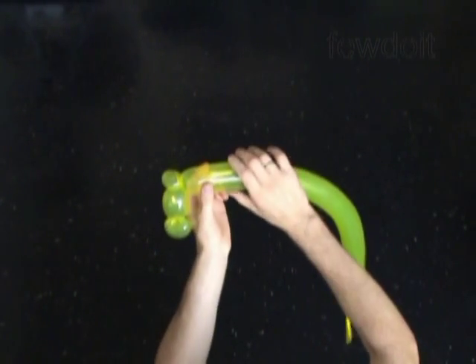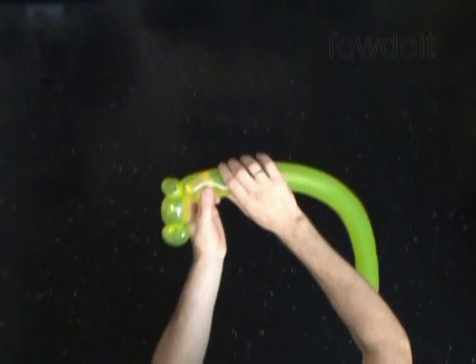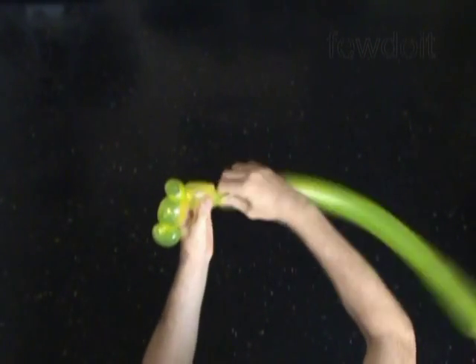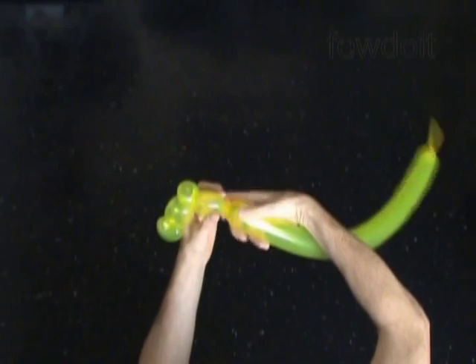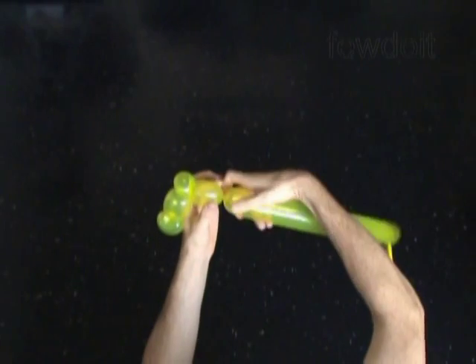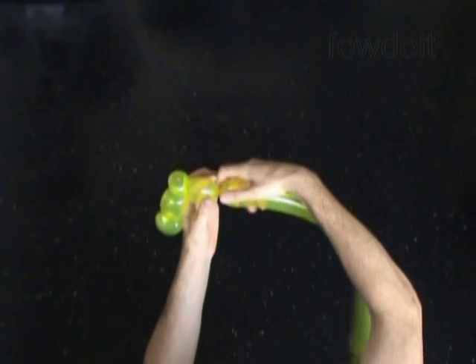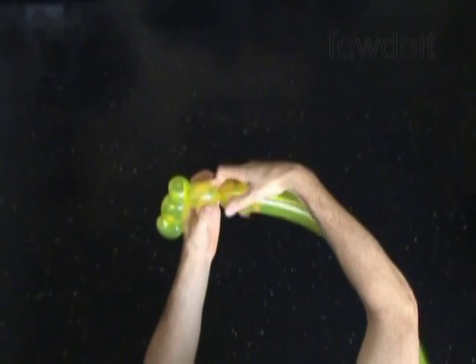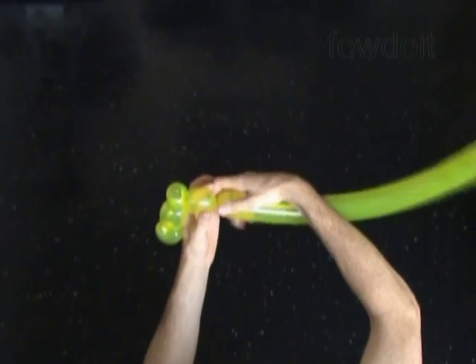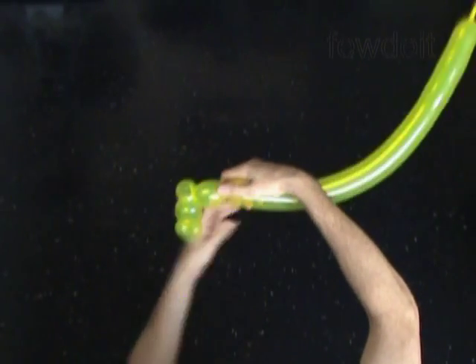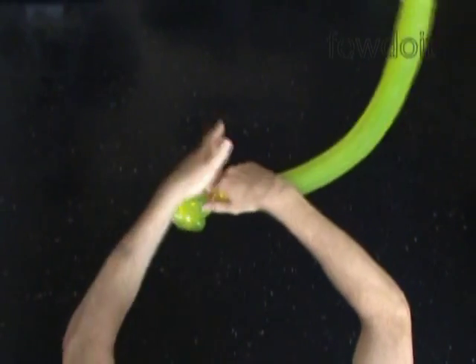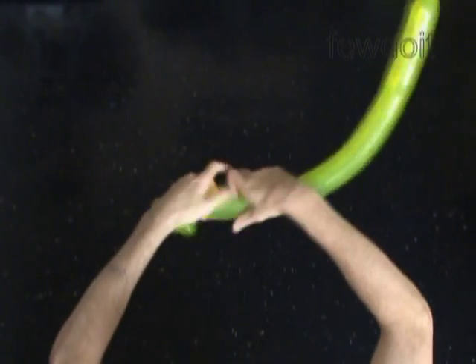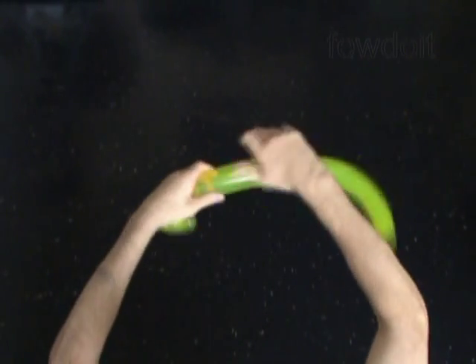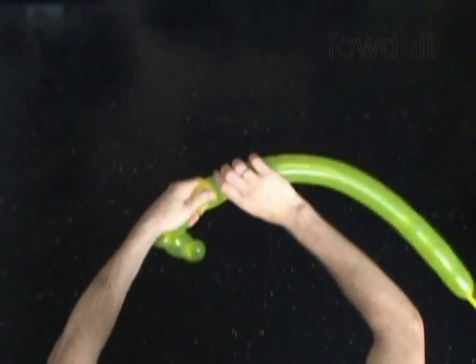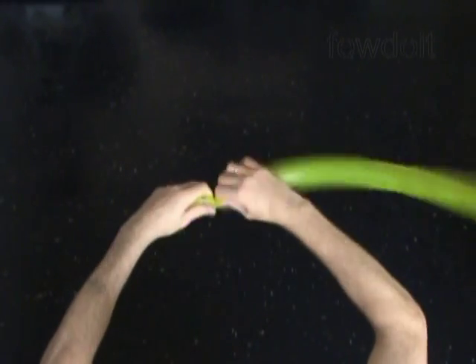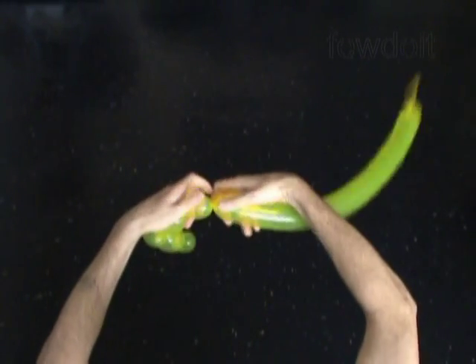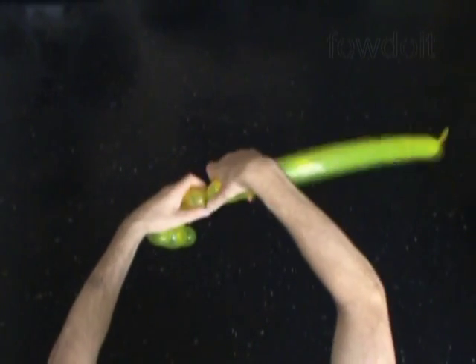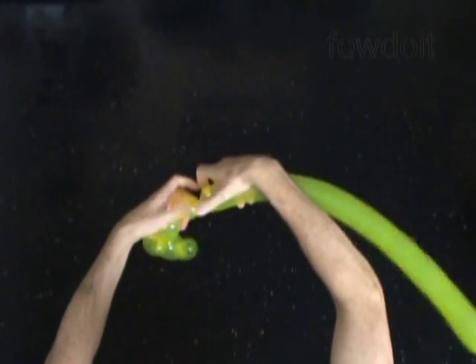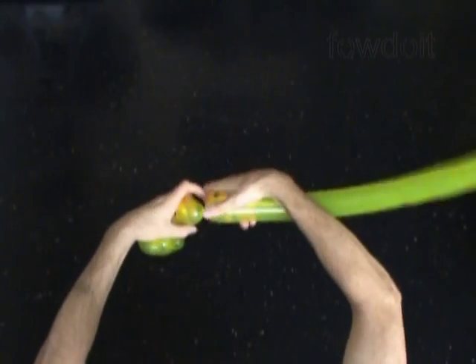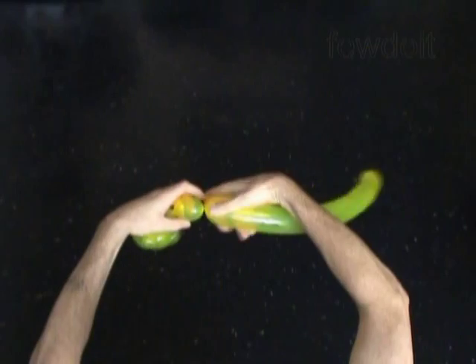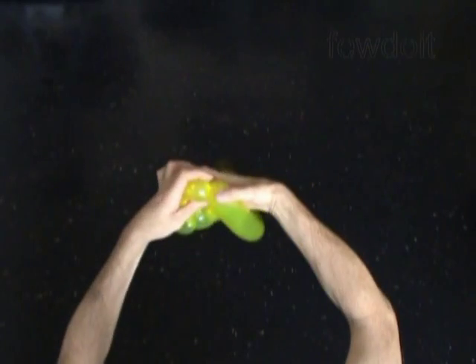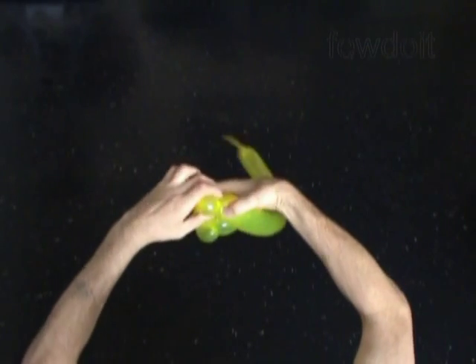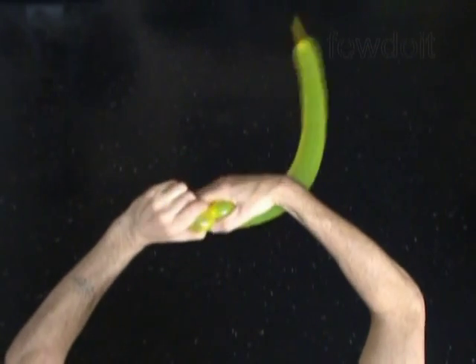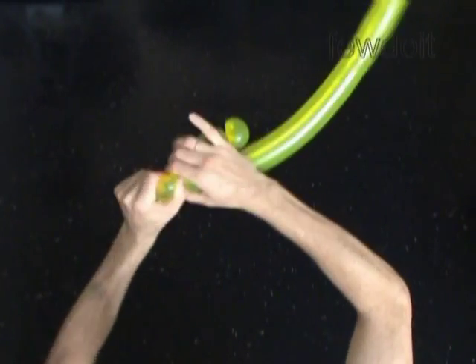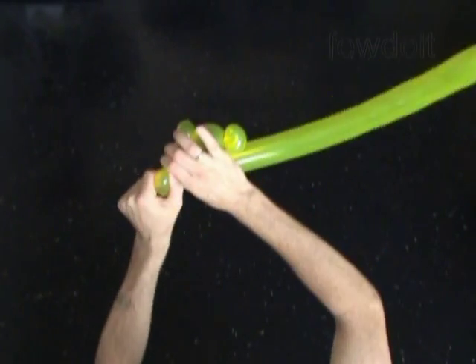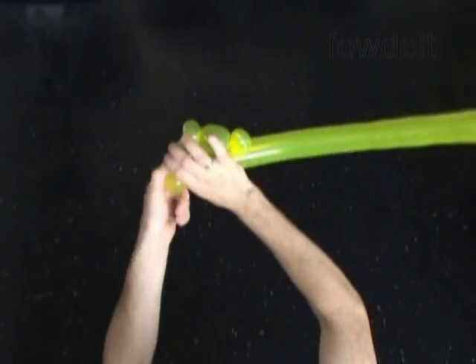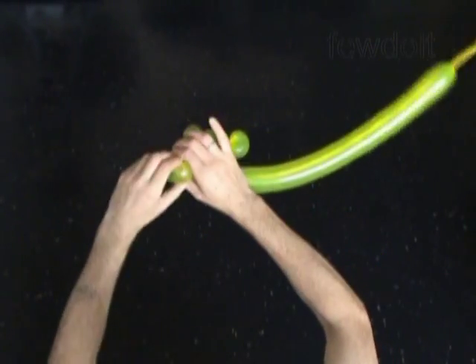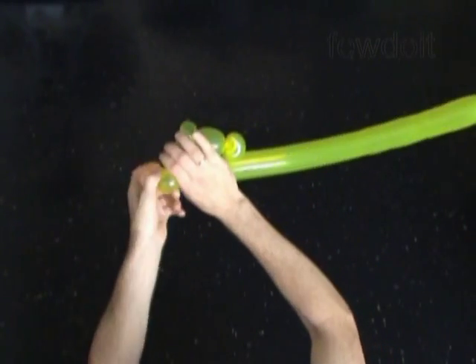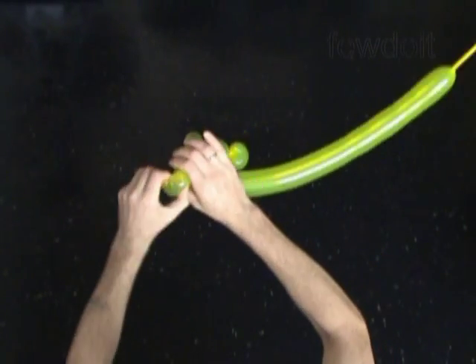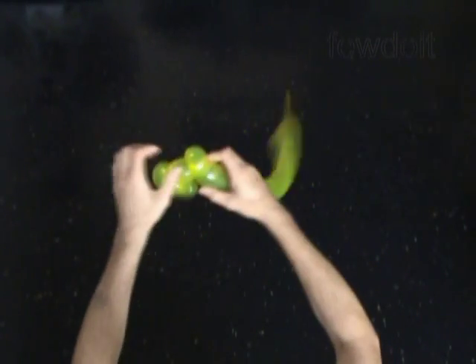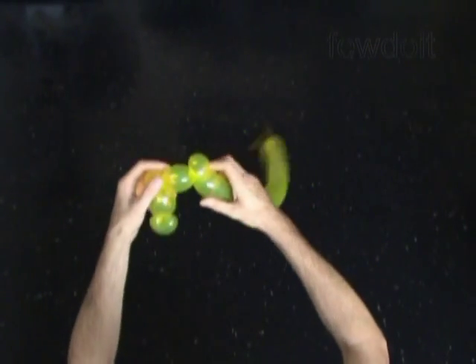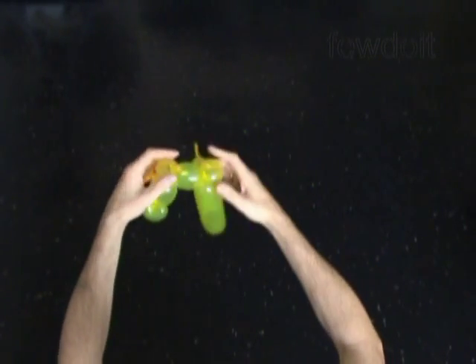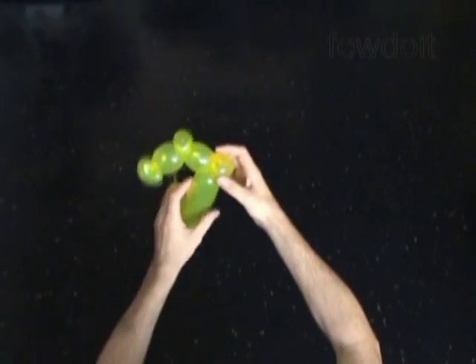Twist the fourth about 2 inch long bubble. Then twist the fifth soft about 1 inch long bubble, lock both ends of the fifth bubble in one lock twist.